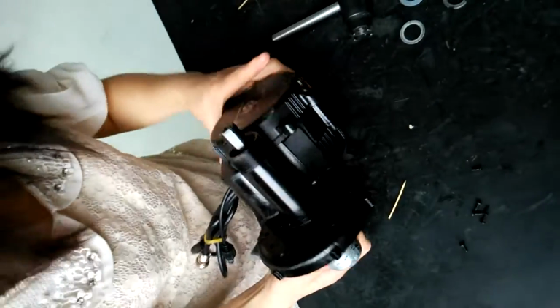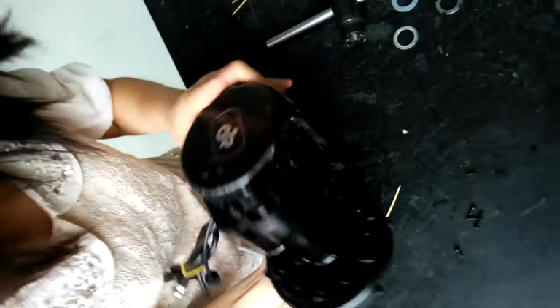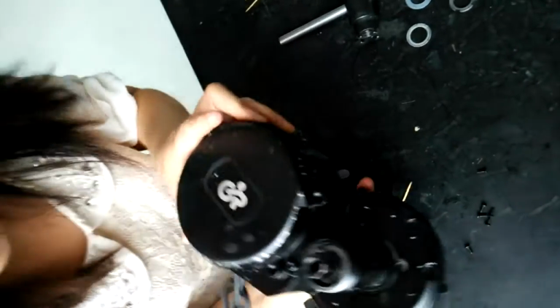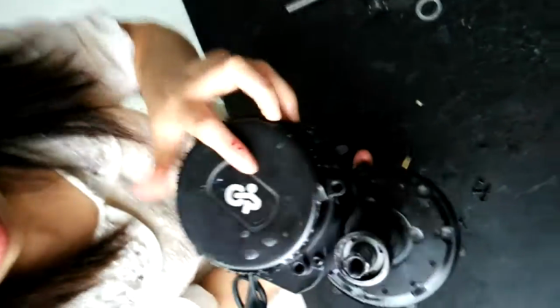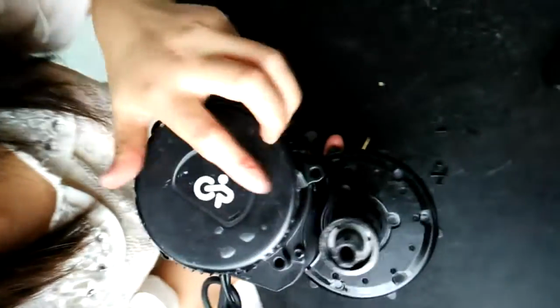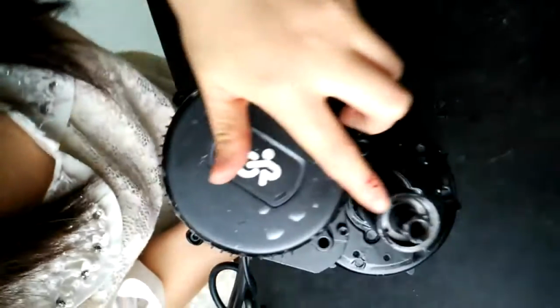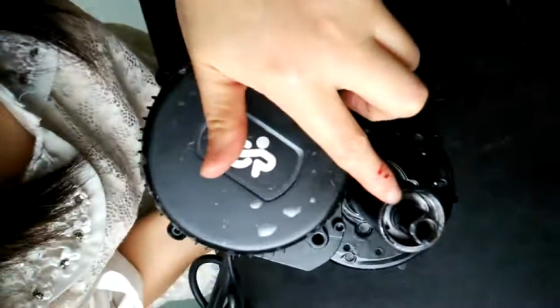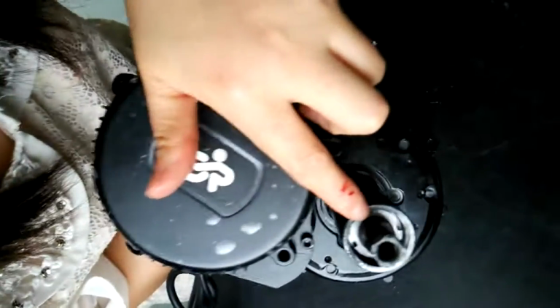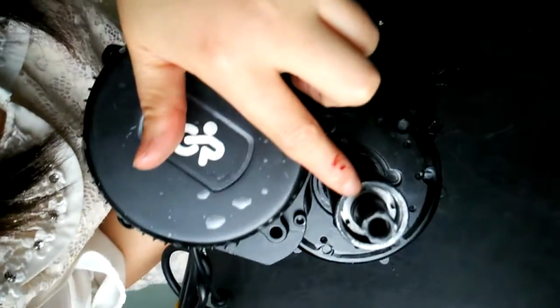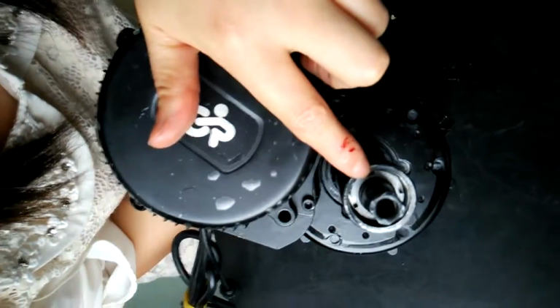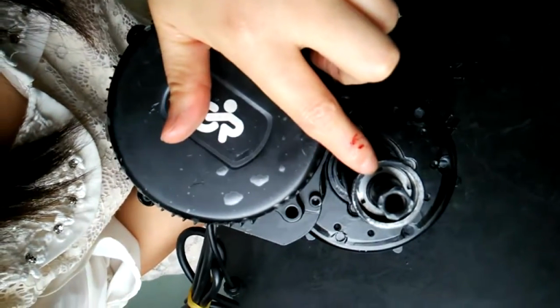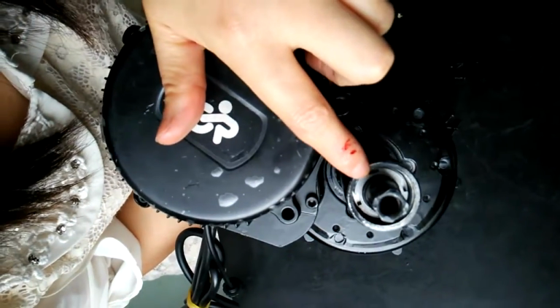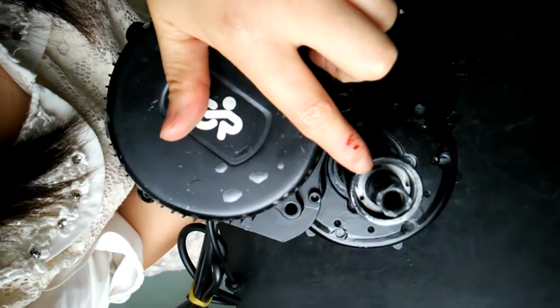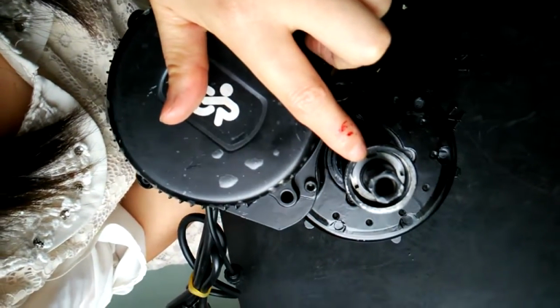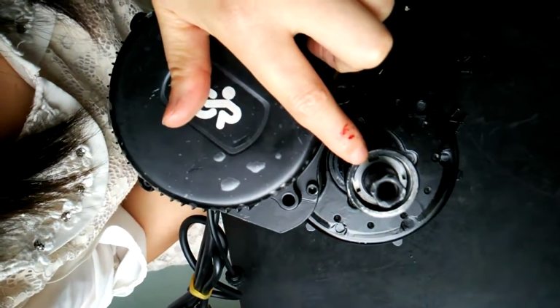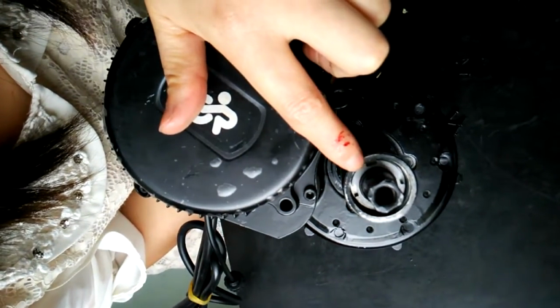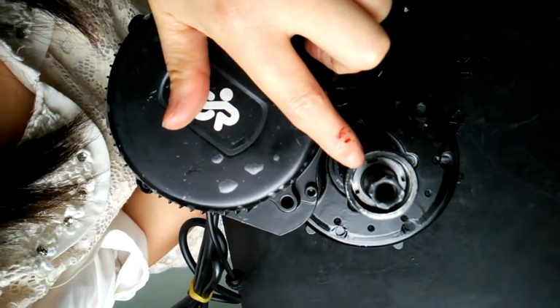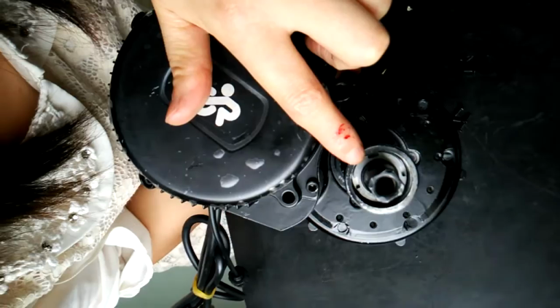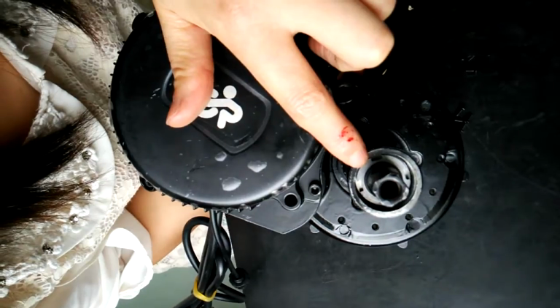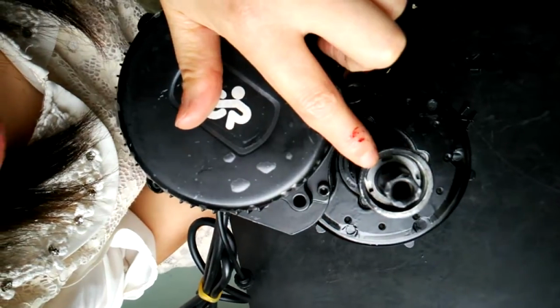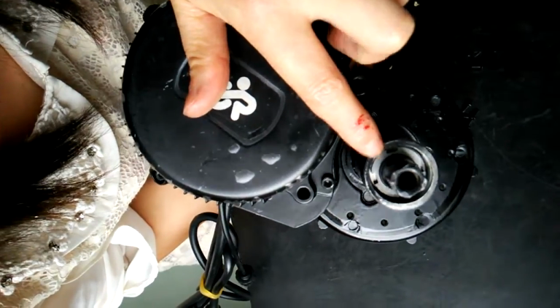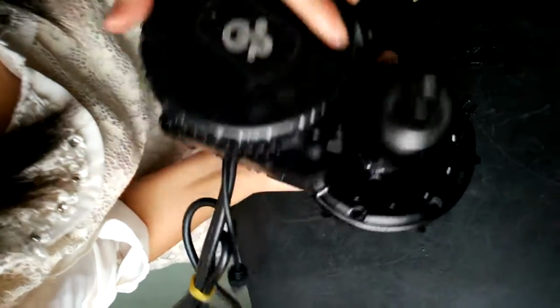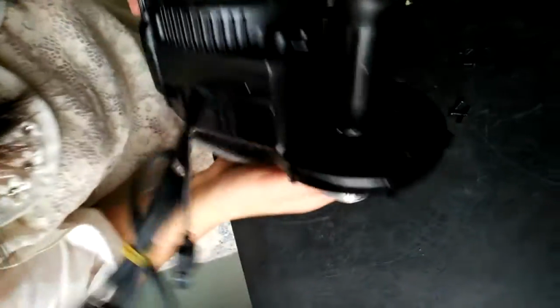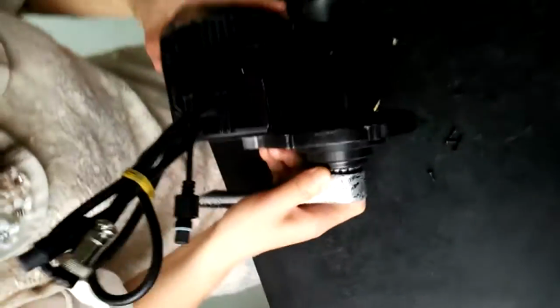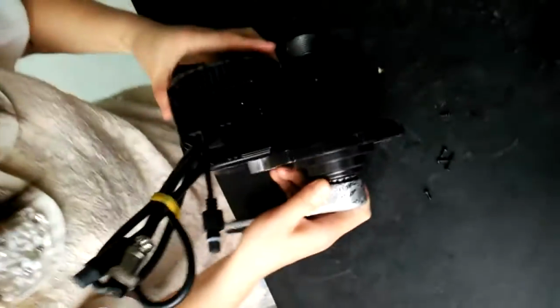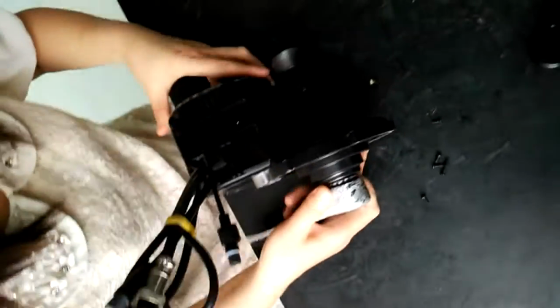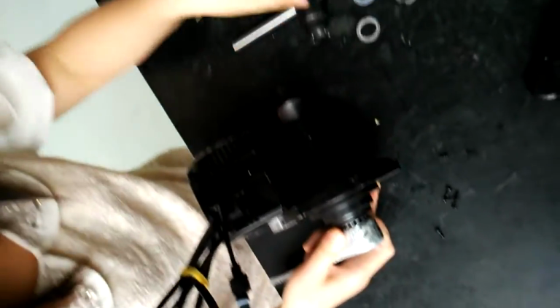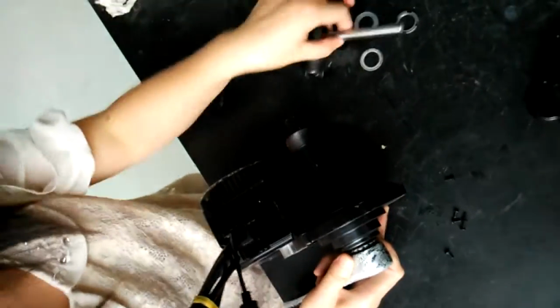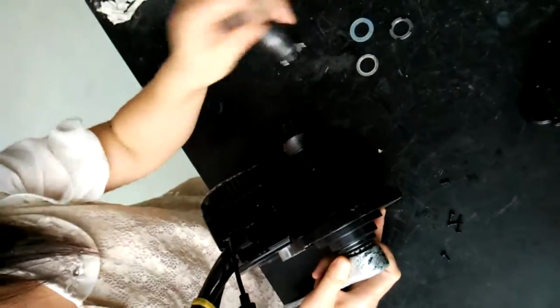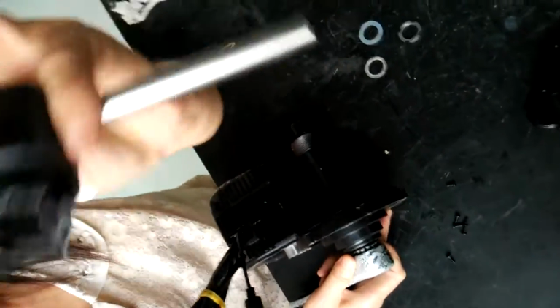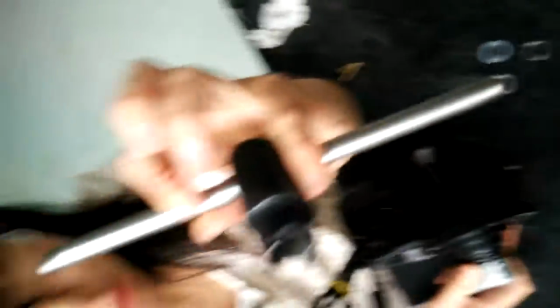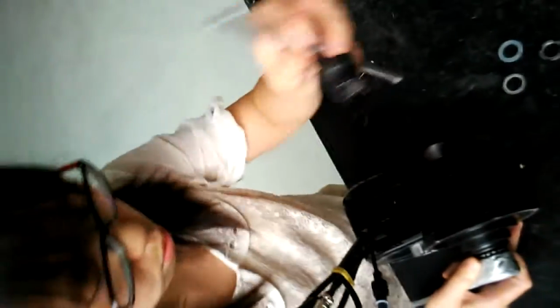You can see there is another lock nut inside. We also need to remove this lock nut with this tool.